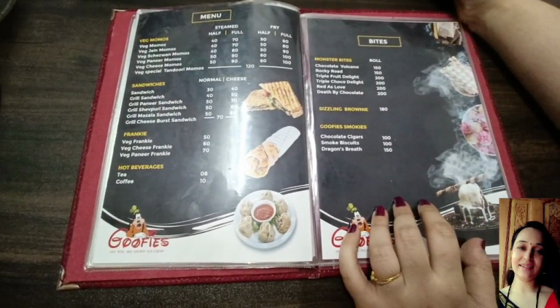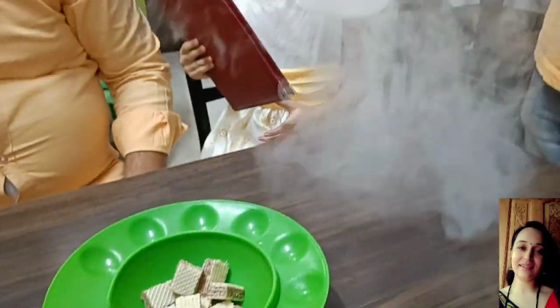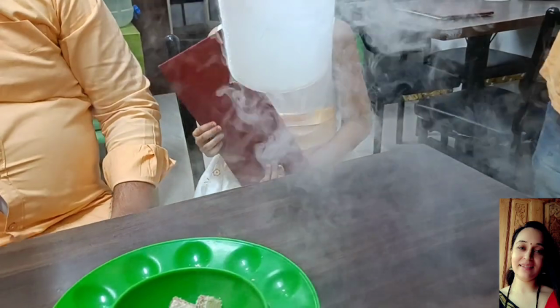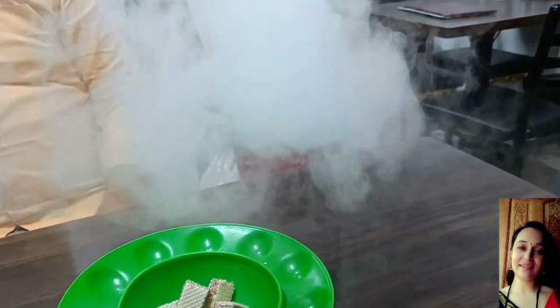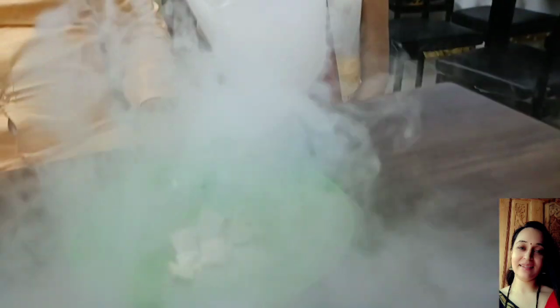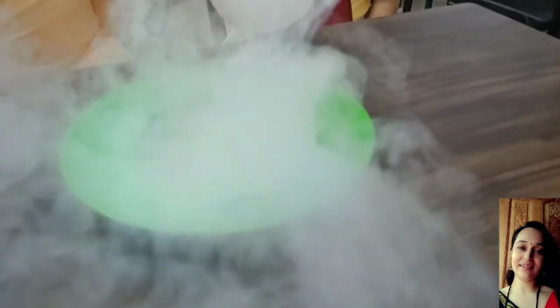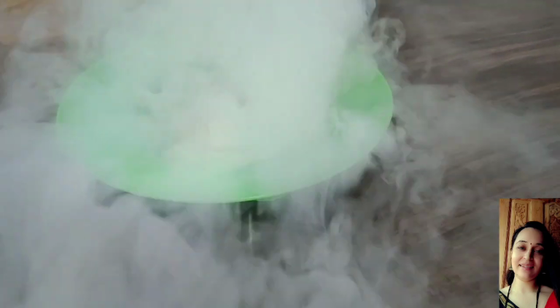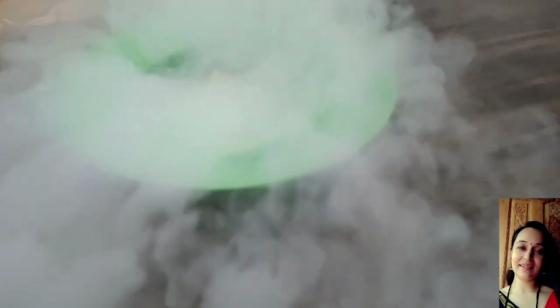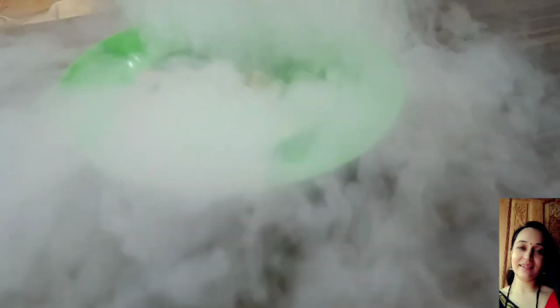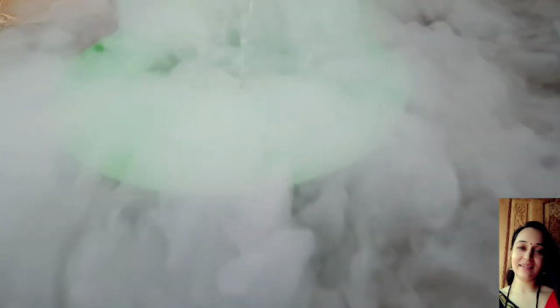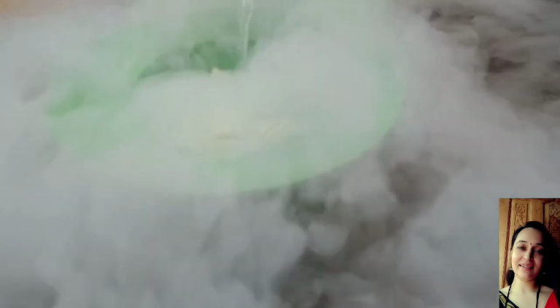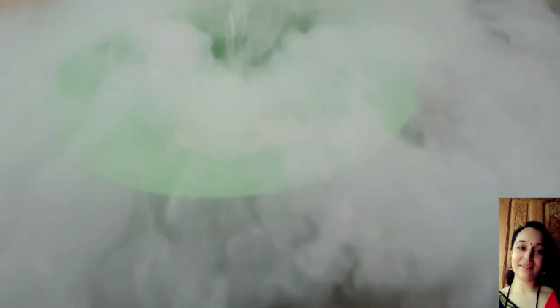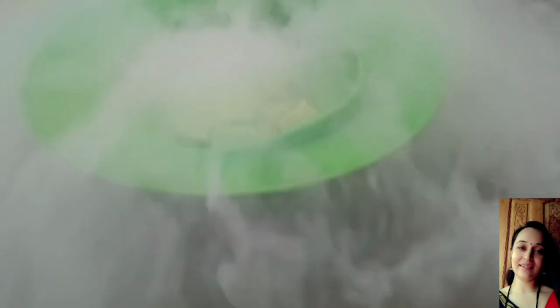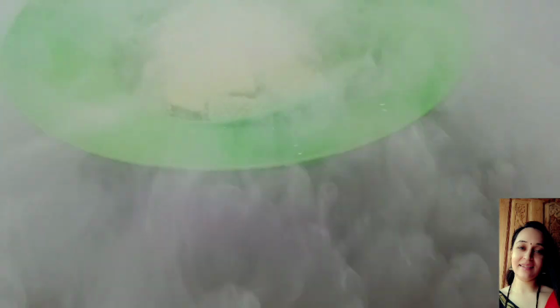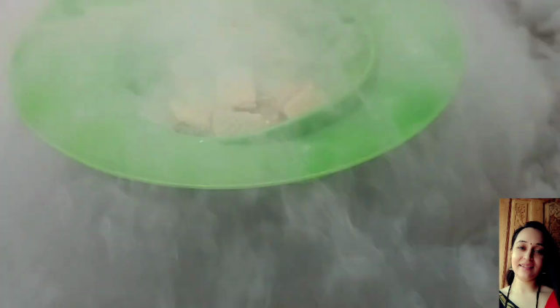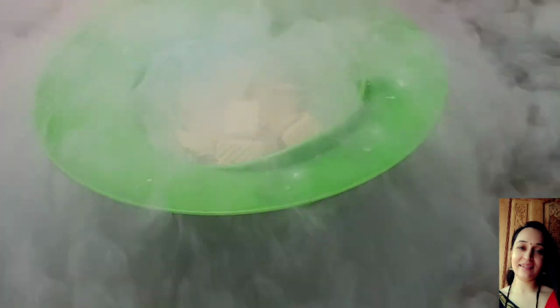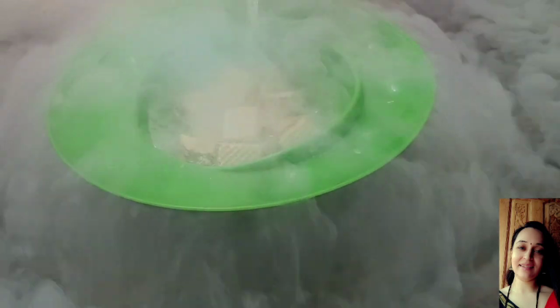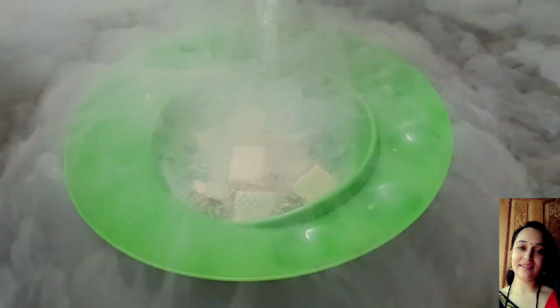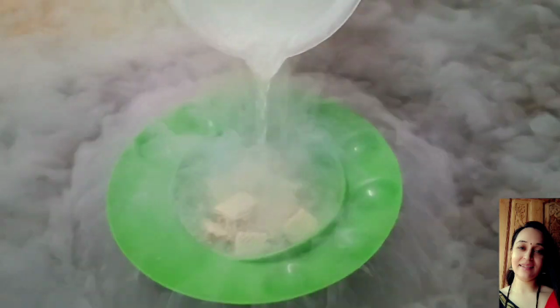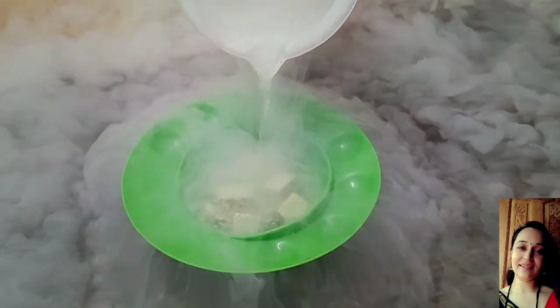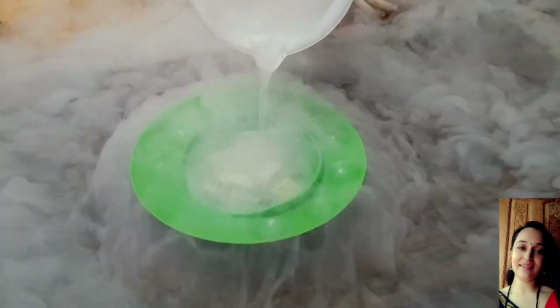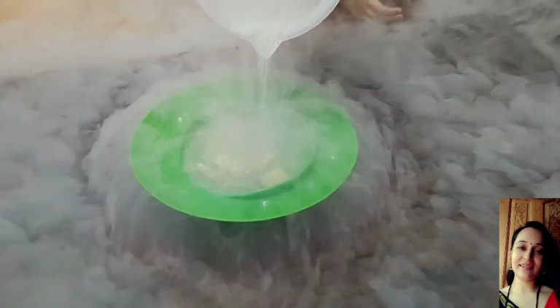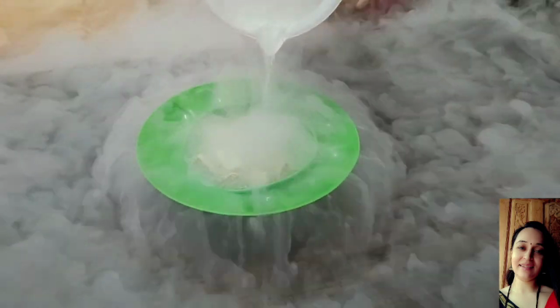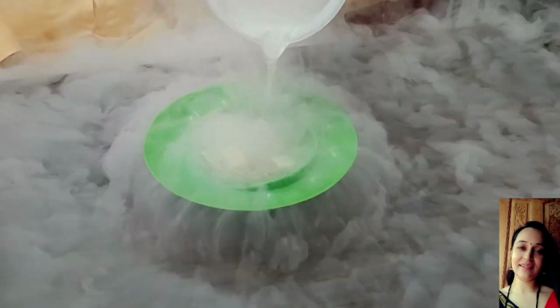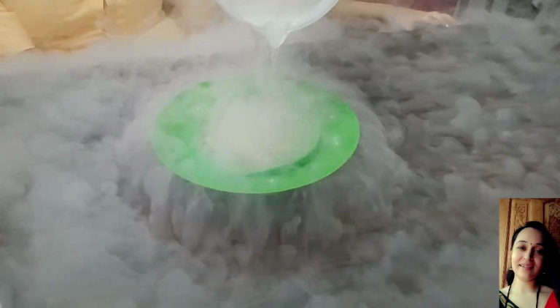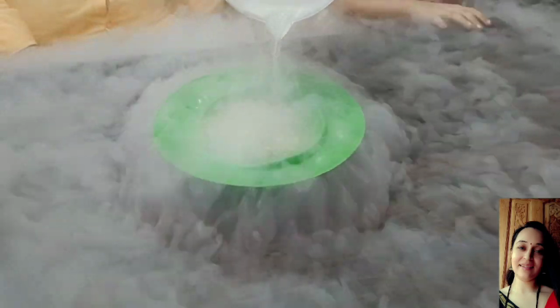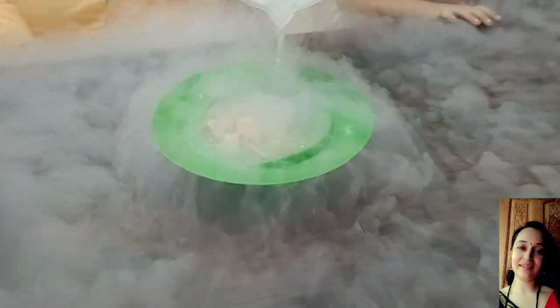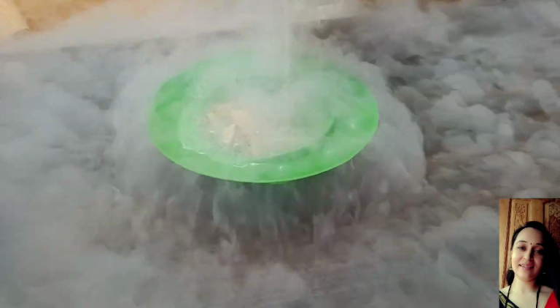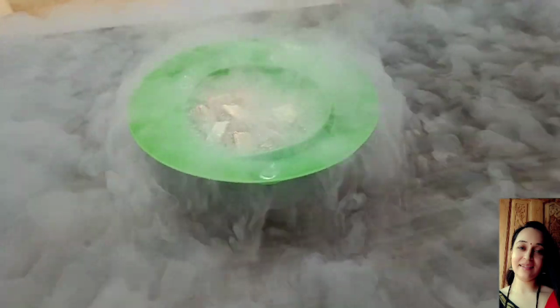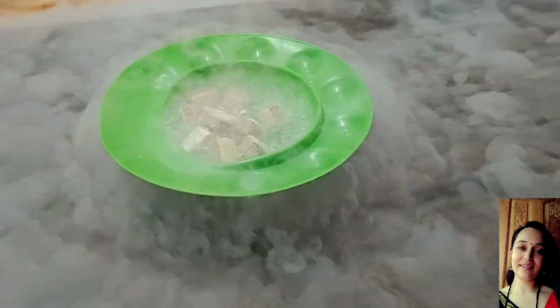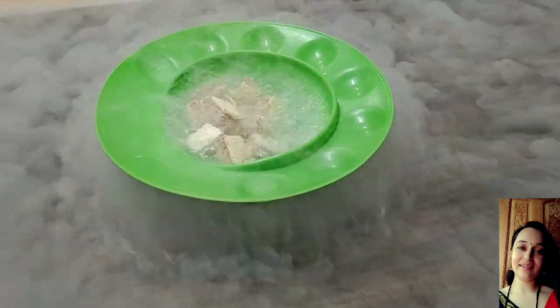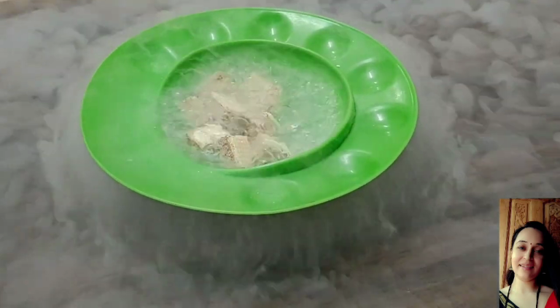Here is our first dish. They have added biscuits. This is liquid nitrogen — this is my first experience. This is very exciting. This is very different in food — please take this experience.